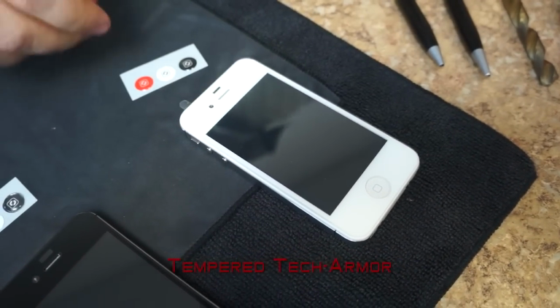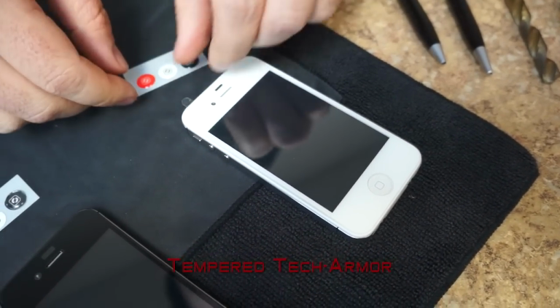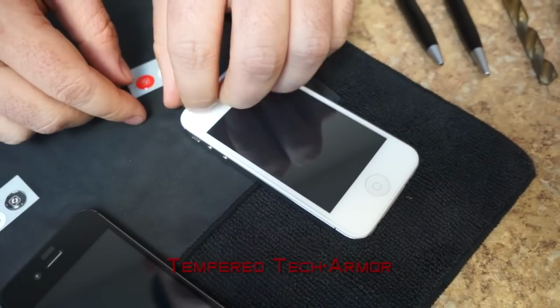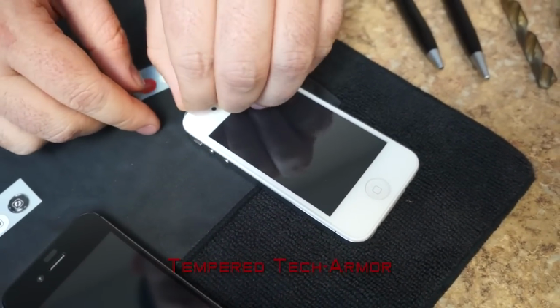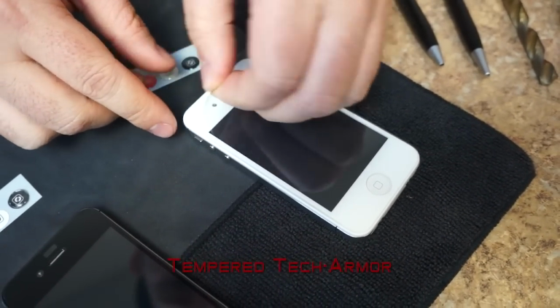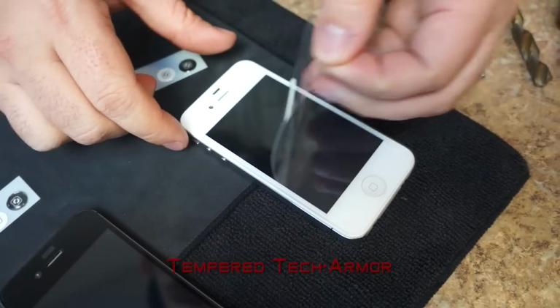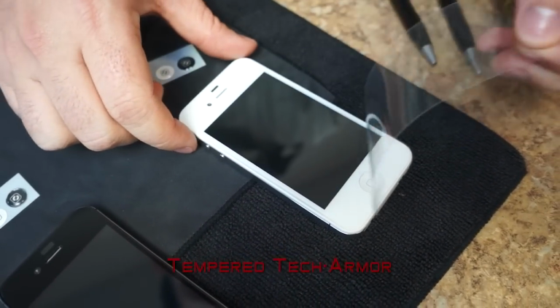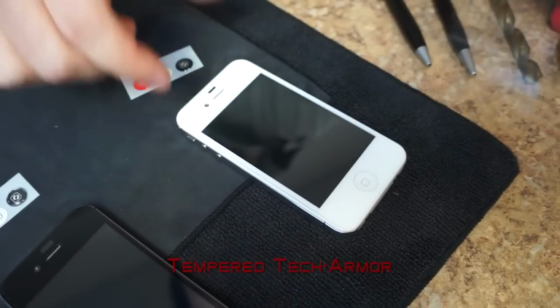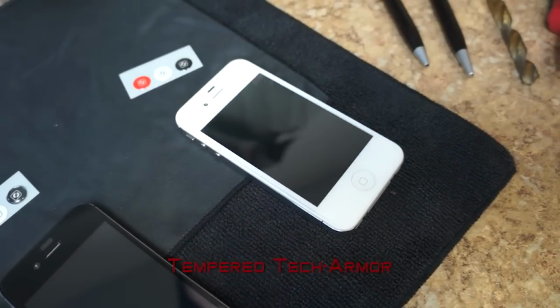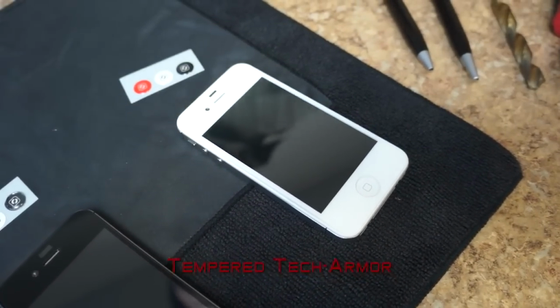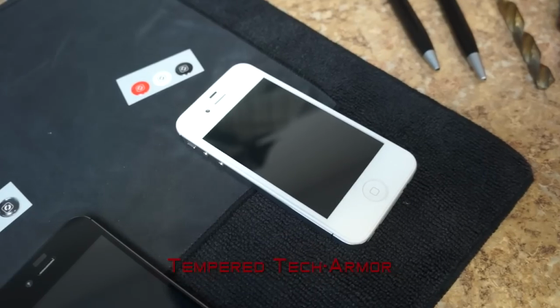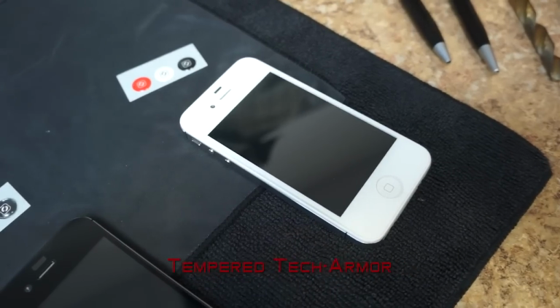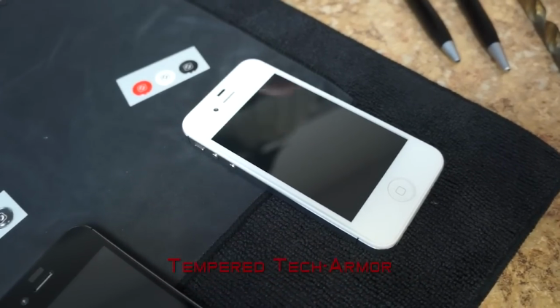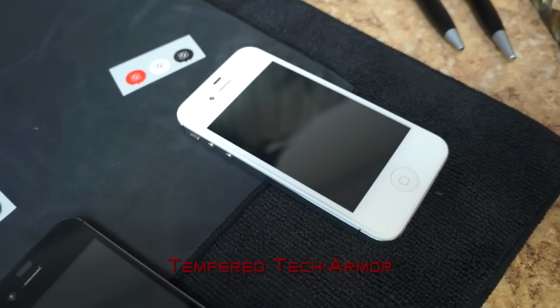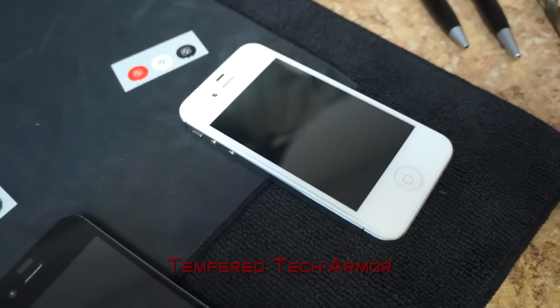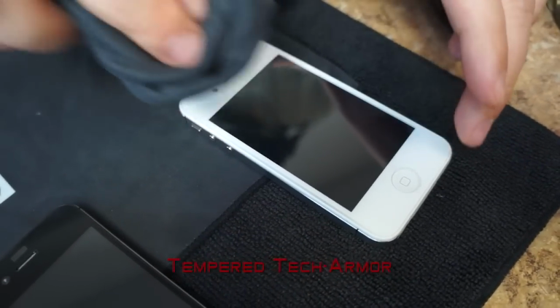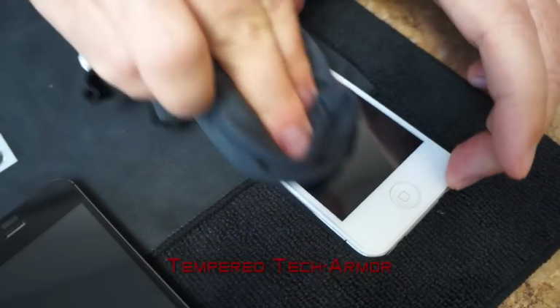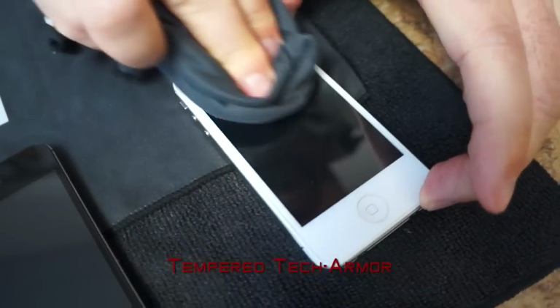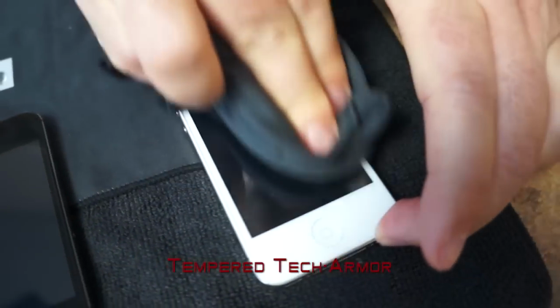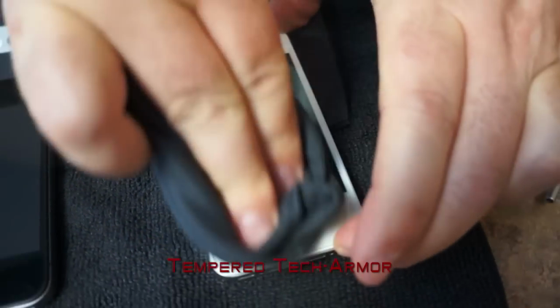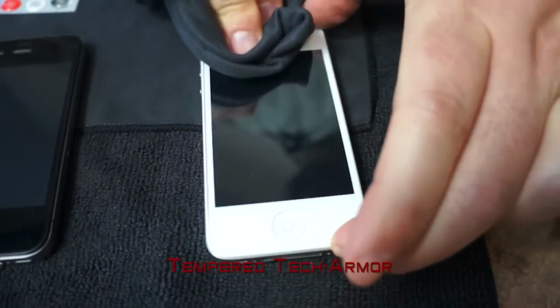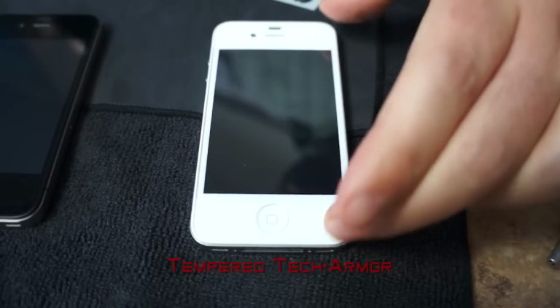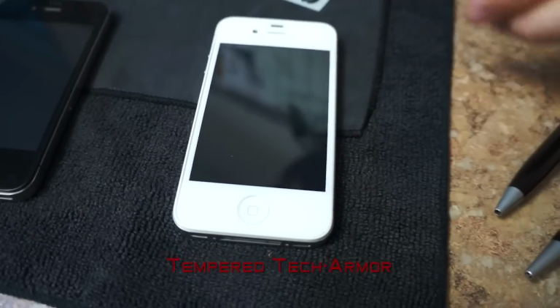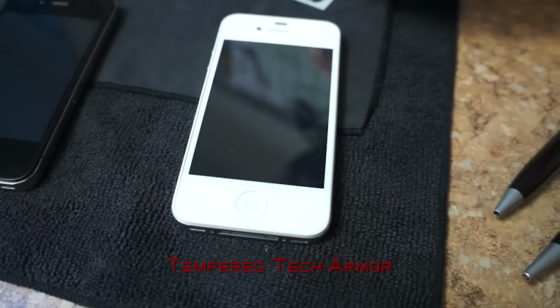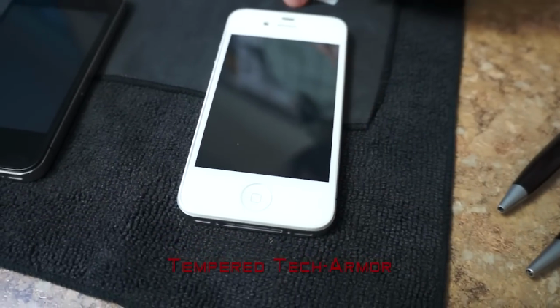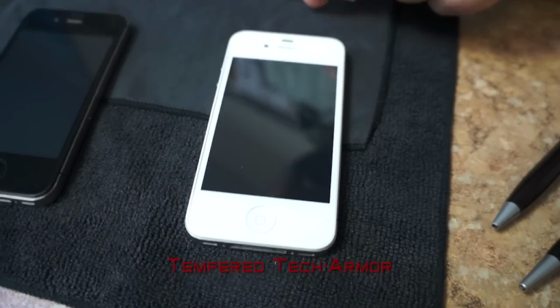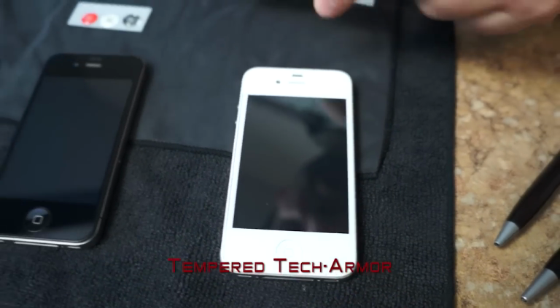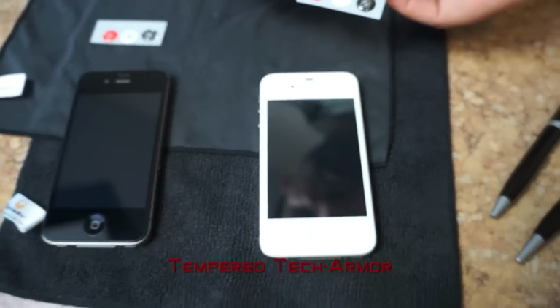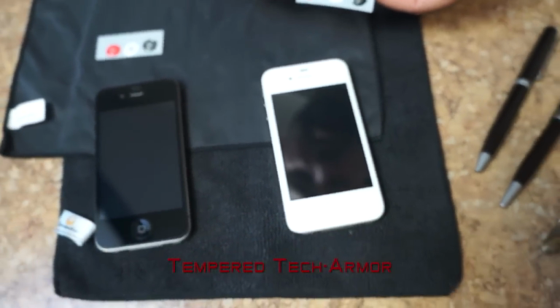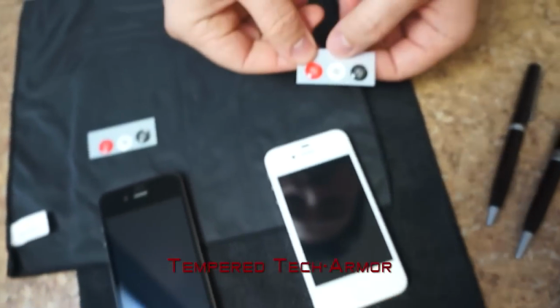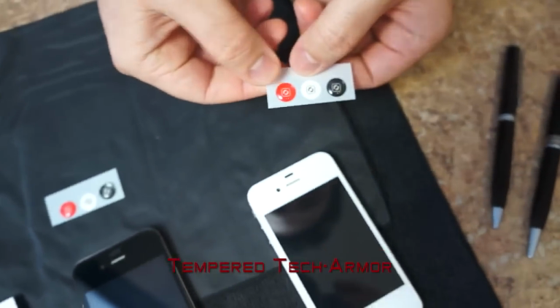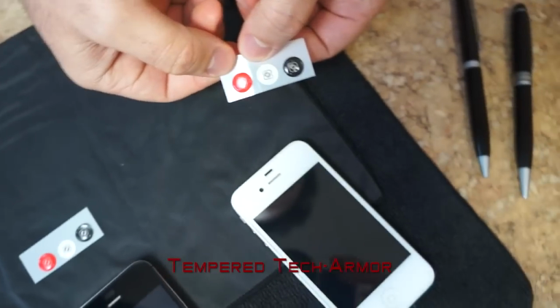Once it's on, just peel off the film. Clean the device and you could place your sticker. It comes with a black, white, and red.